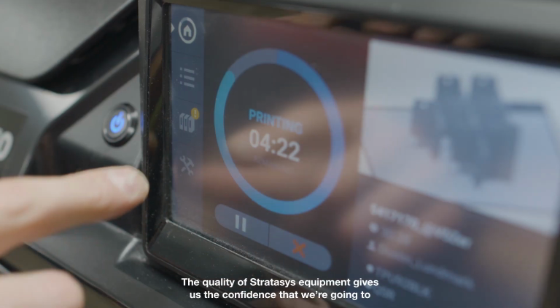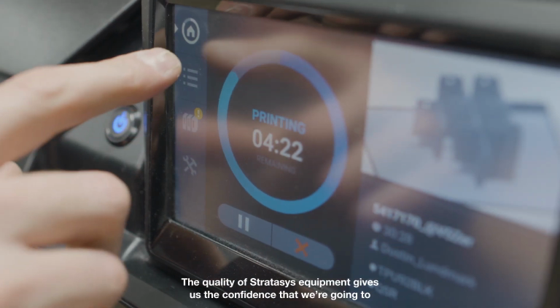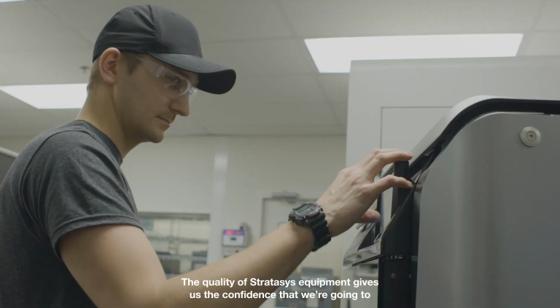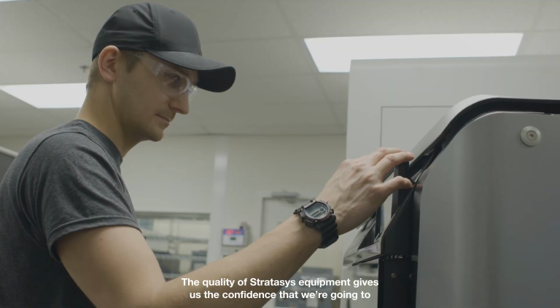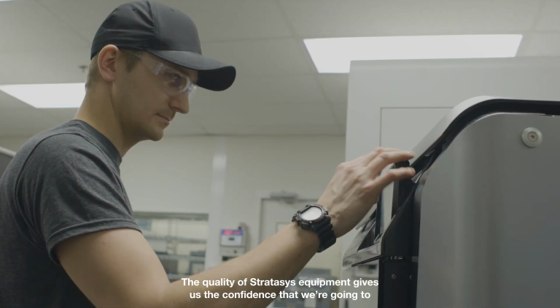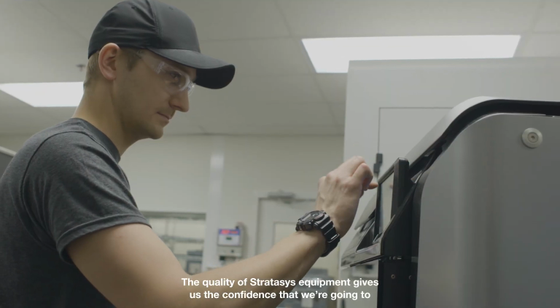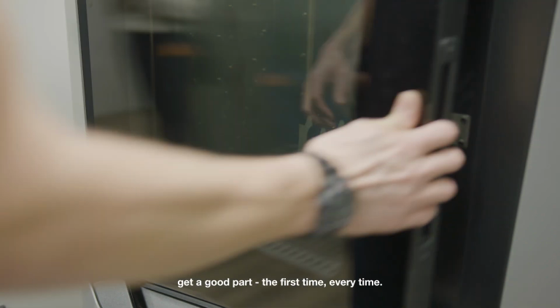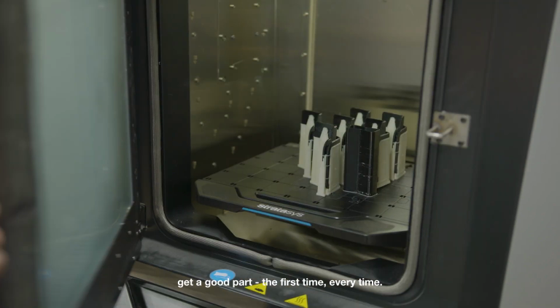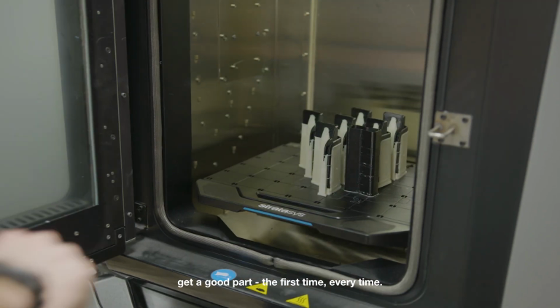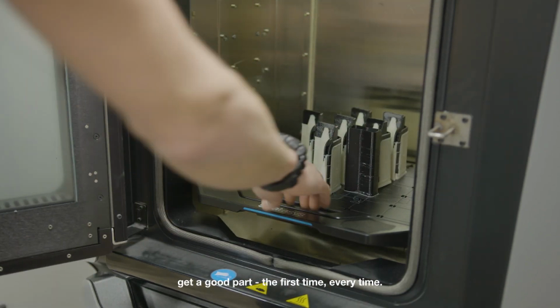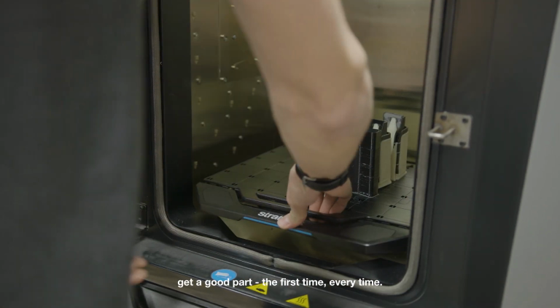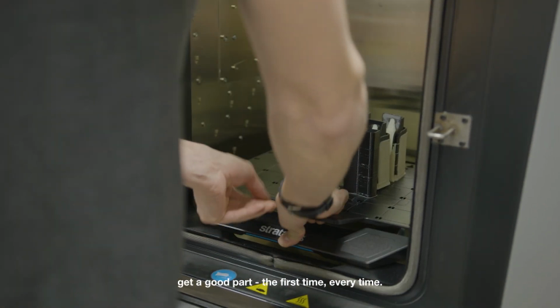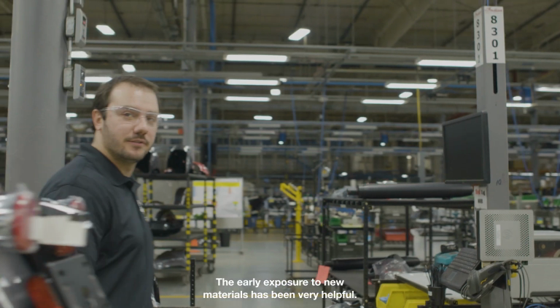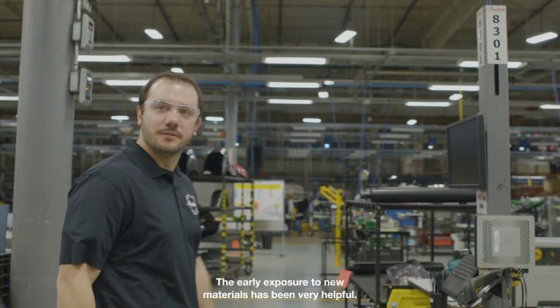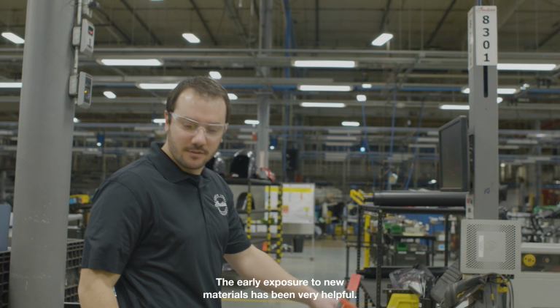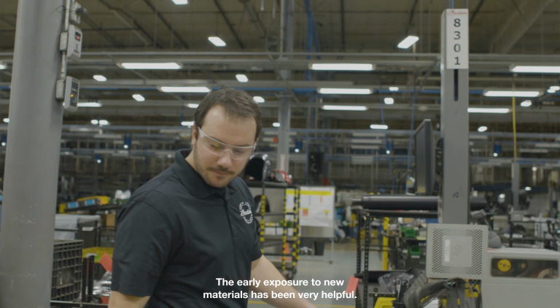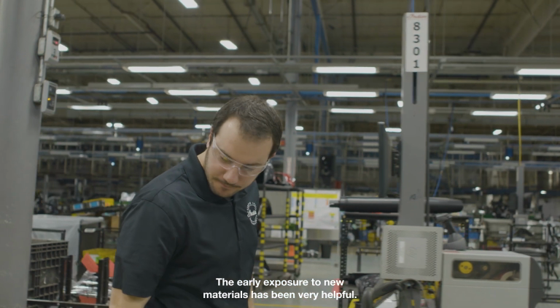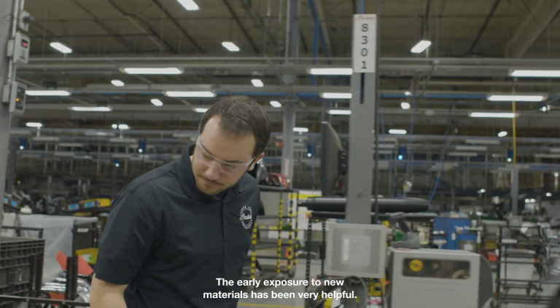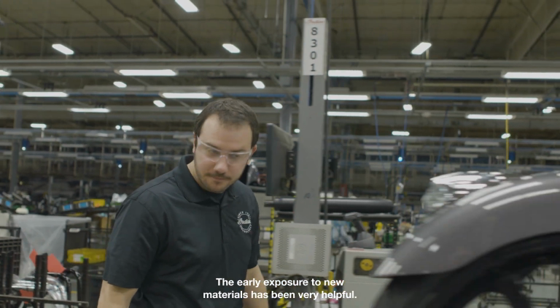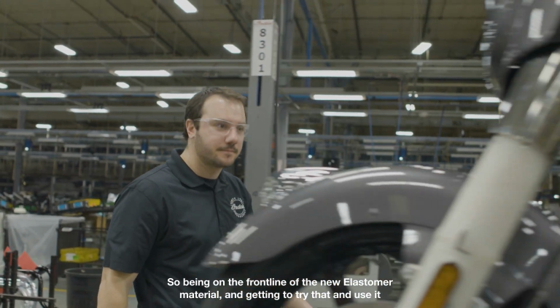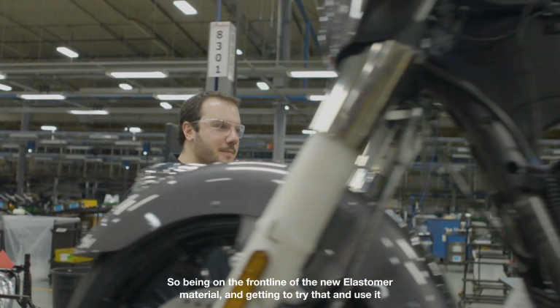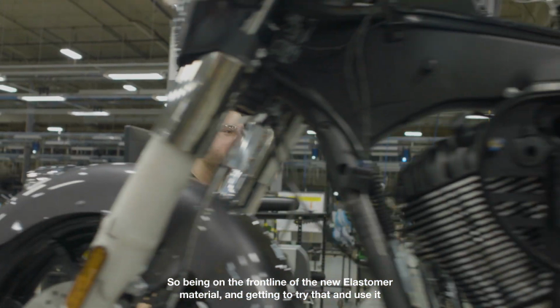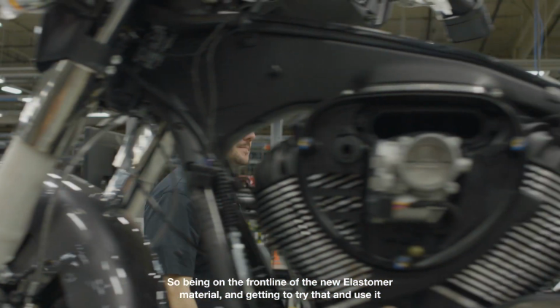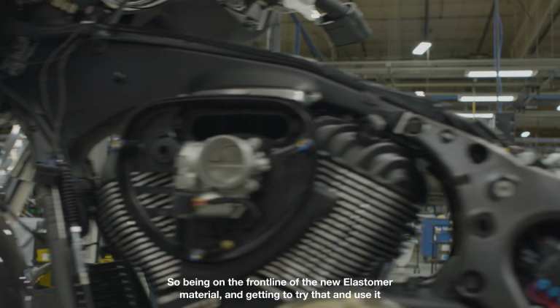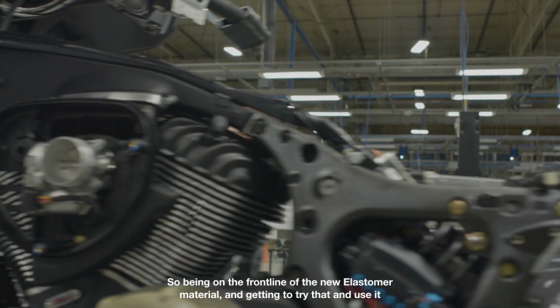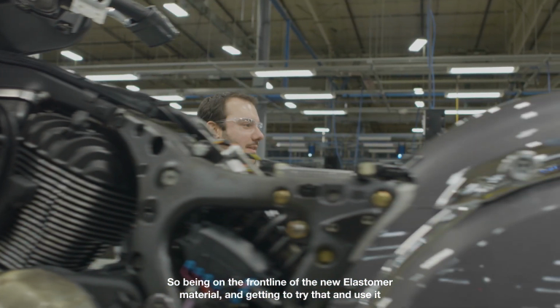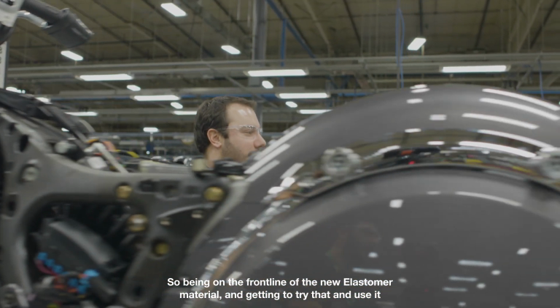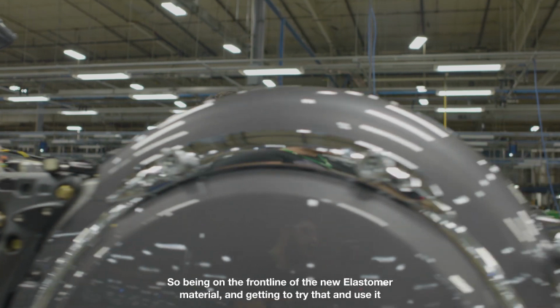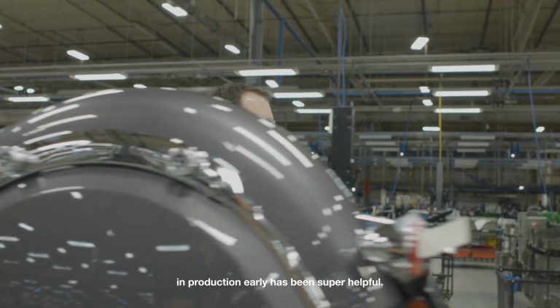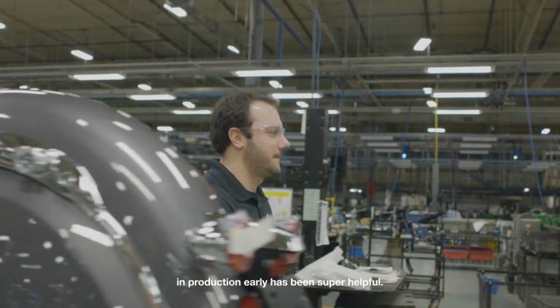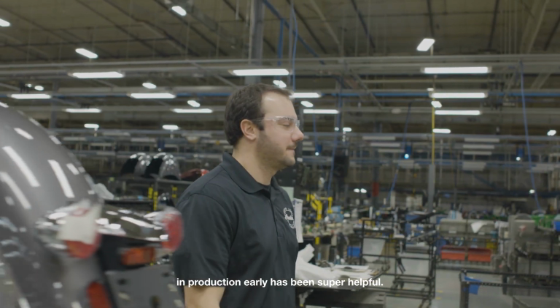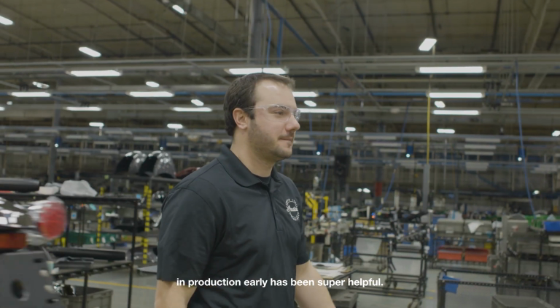The quality of Stratasys equipment gives us the confidence that we're going to get a good part the first time, every time. The early exposure to new materials has been very helpful — being on the front line of the new elastomer material and getting to try that and use it in production early has been super helpful.